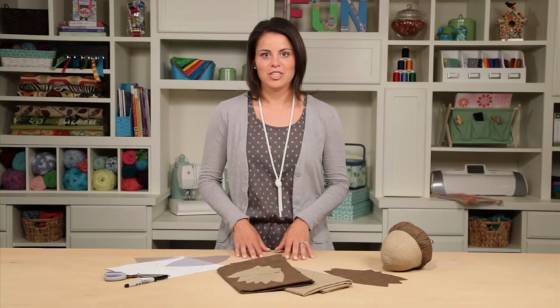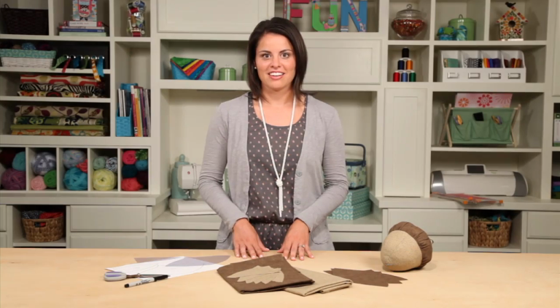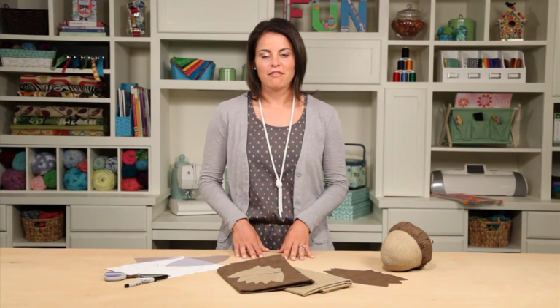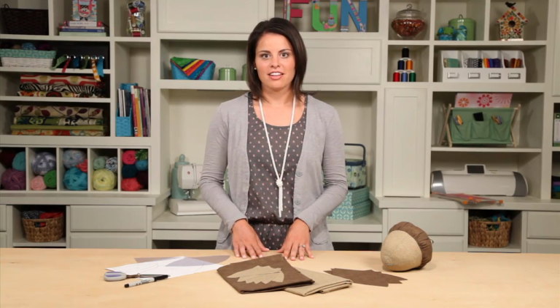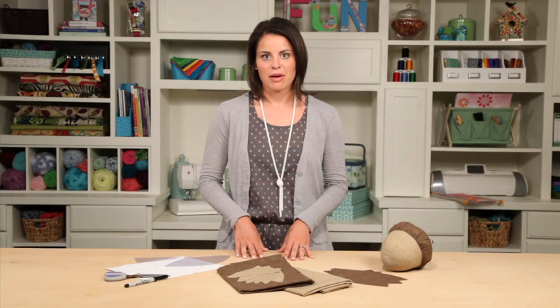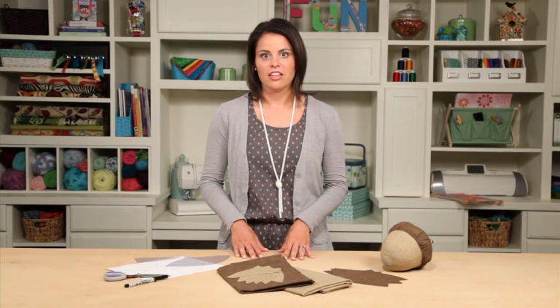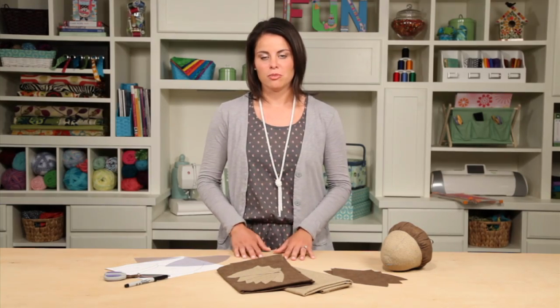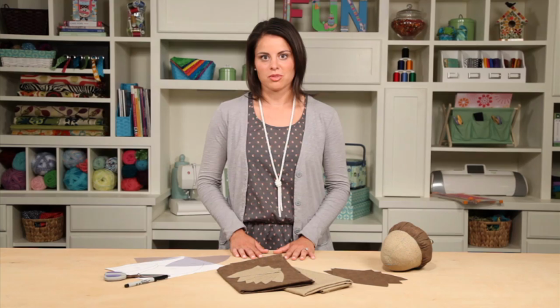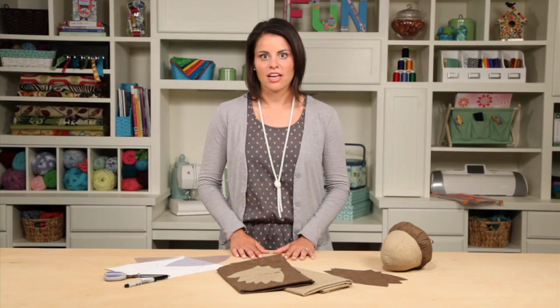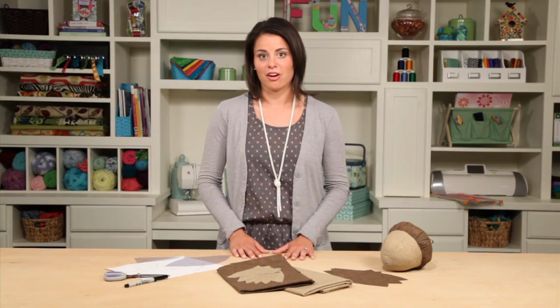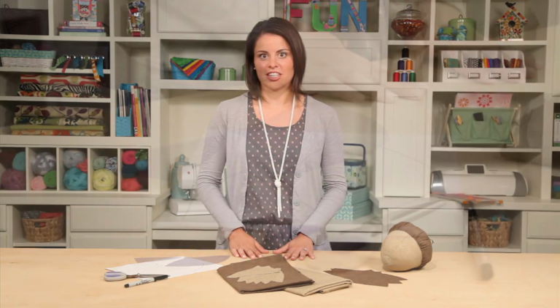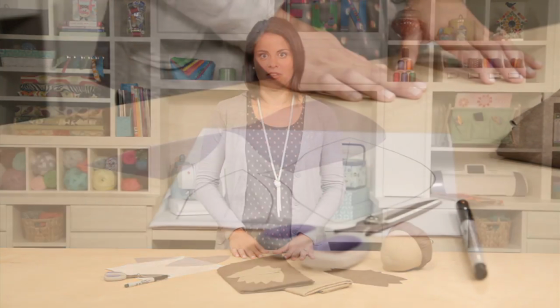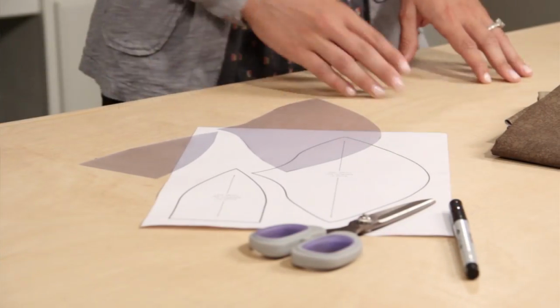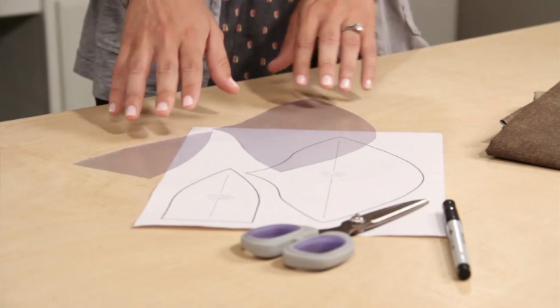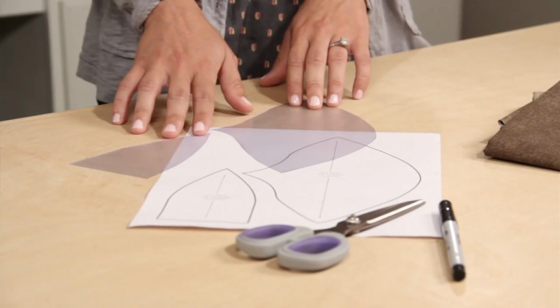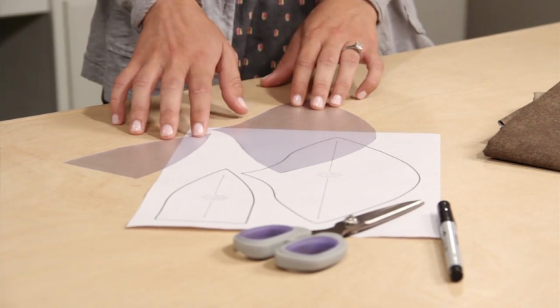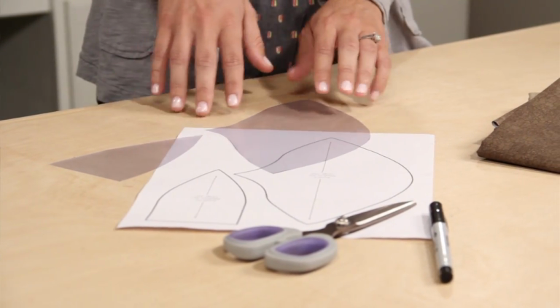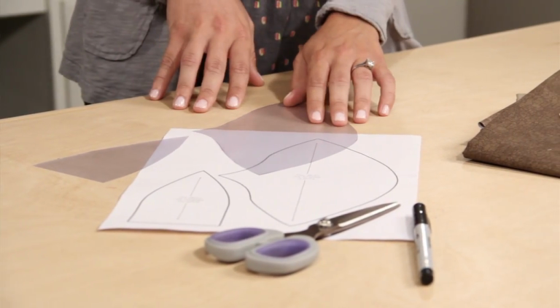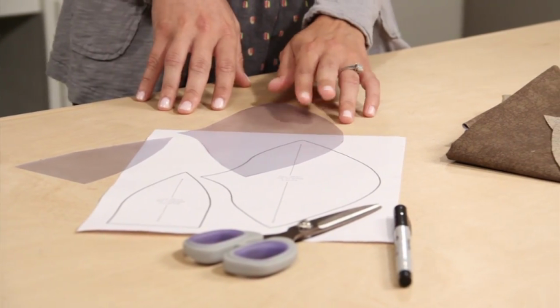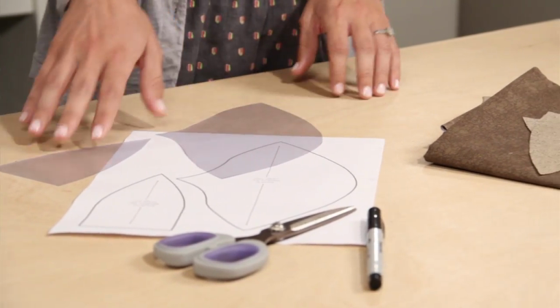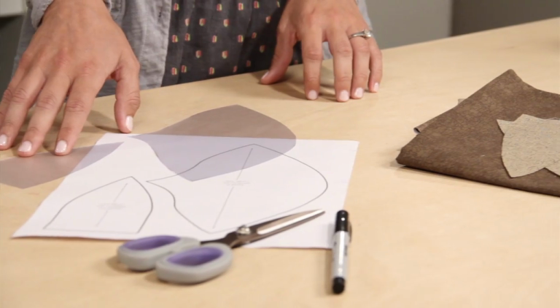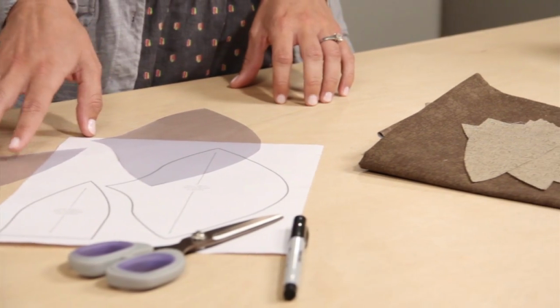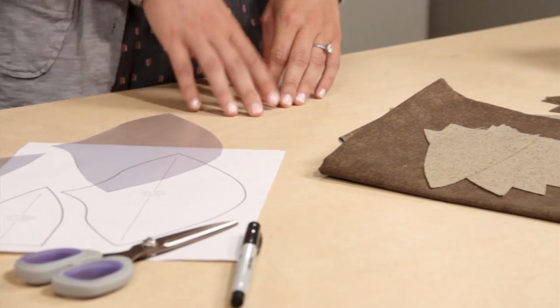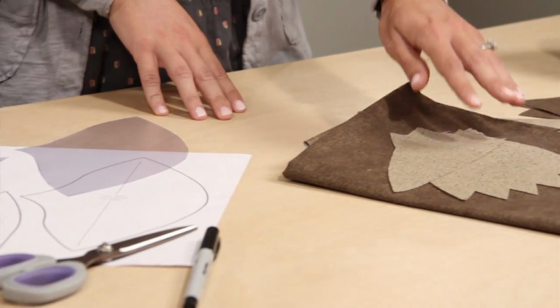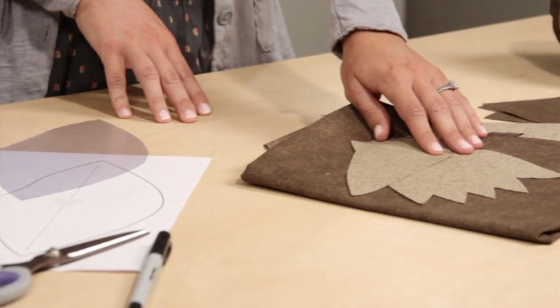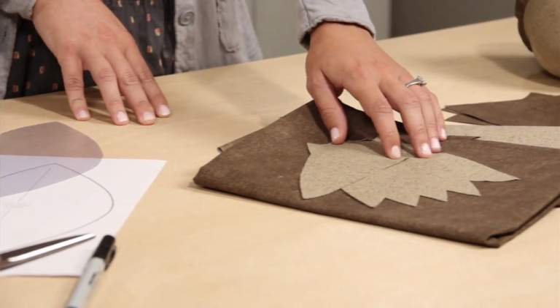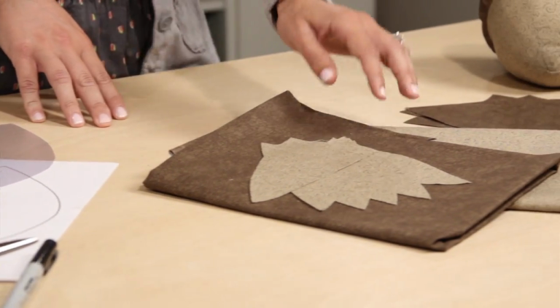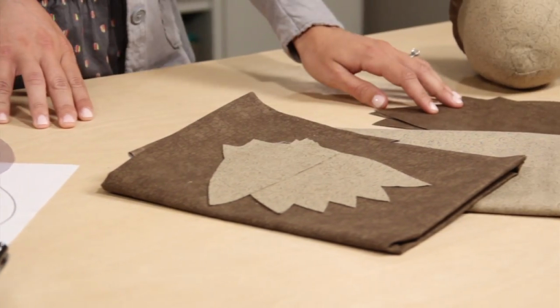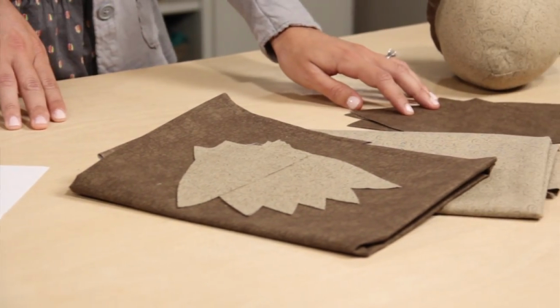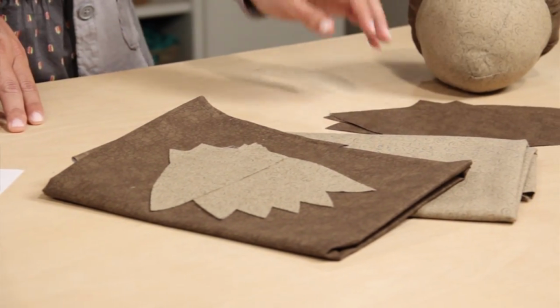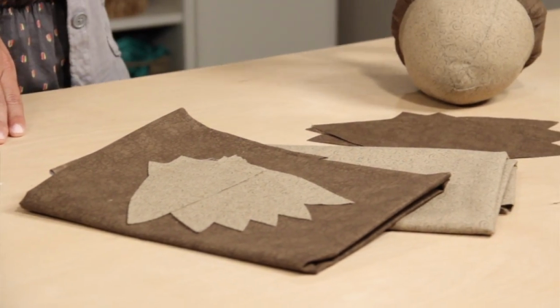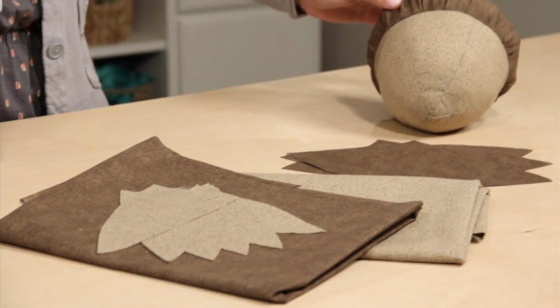To begin, find the link to the pattern in the YouTube description and enlarge the size you want. There are two pattern pieces: an acorn top and bottom. Cut six of the bottom and cut three of the top, which is the acorn cap.